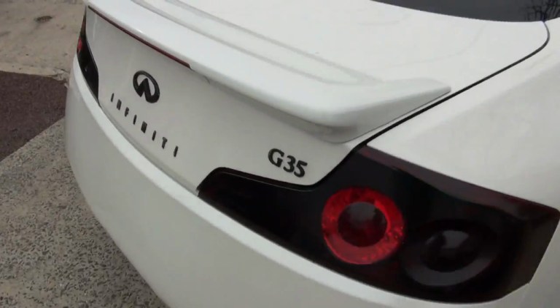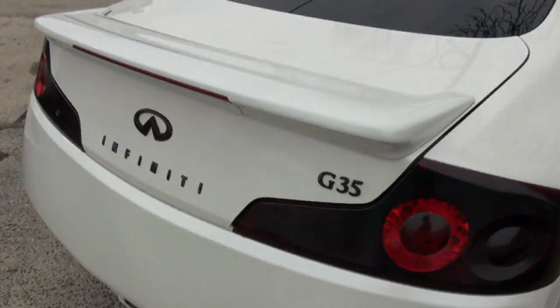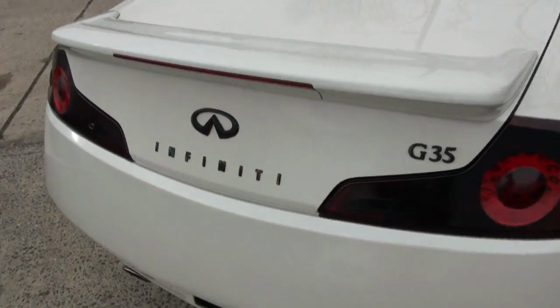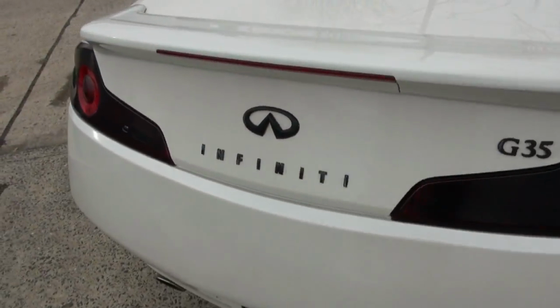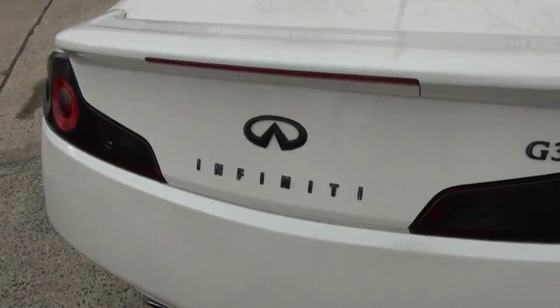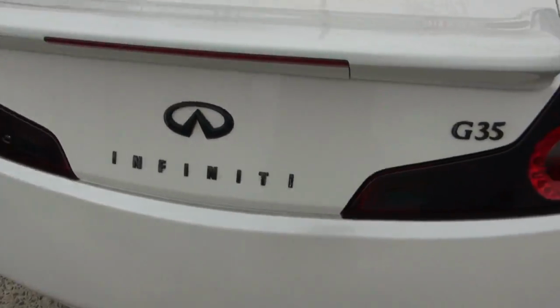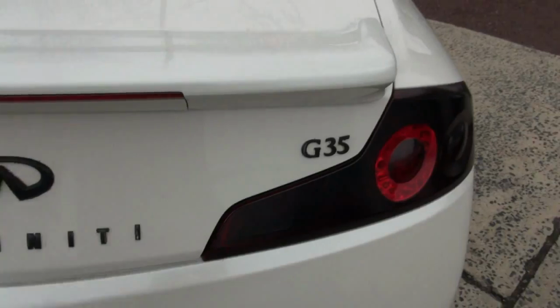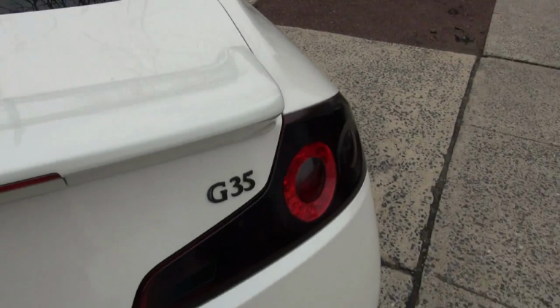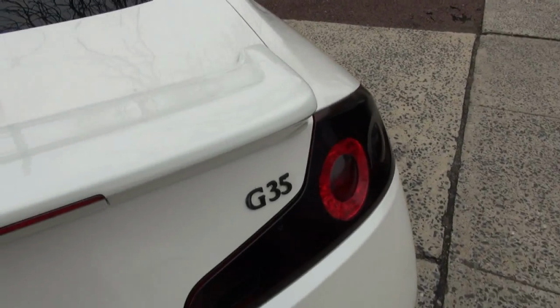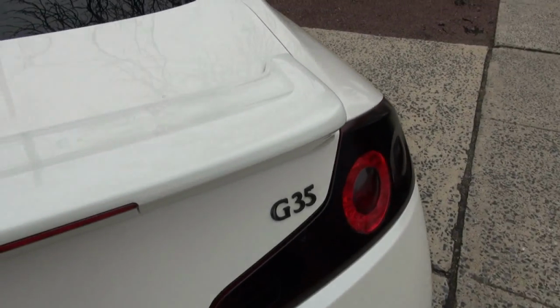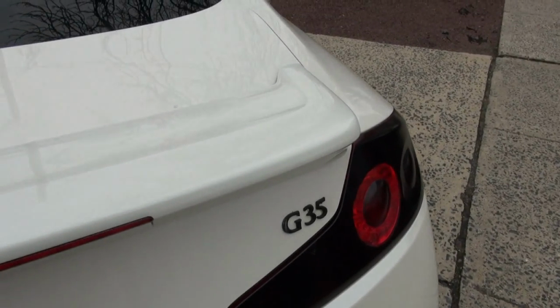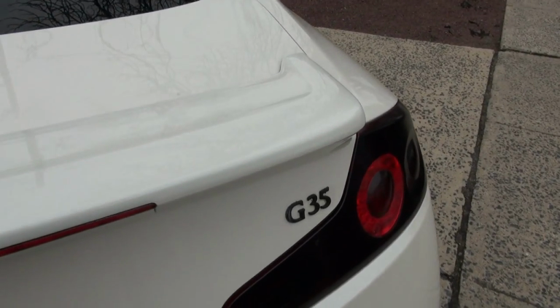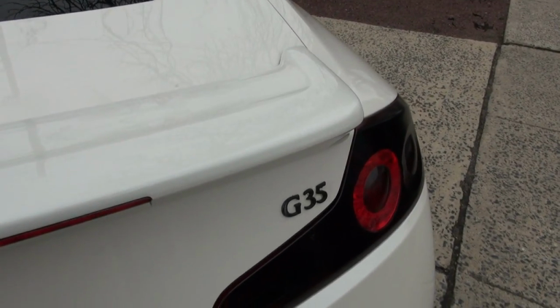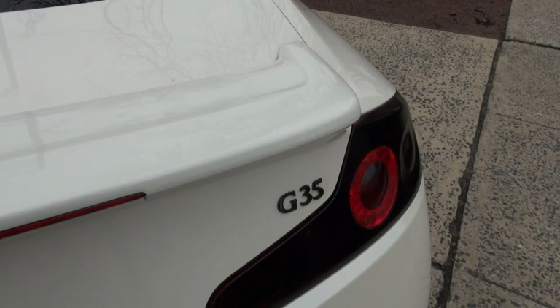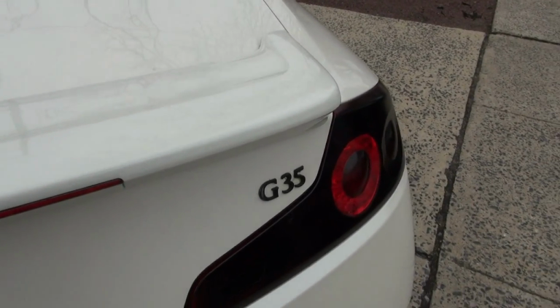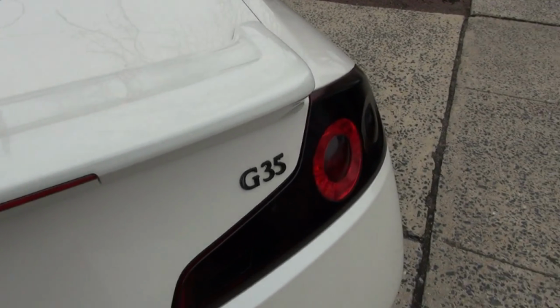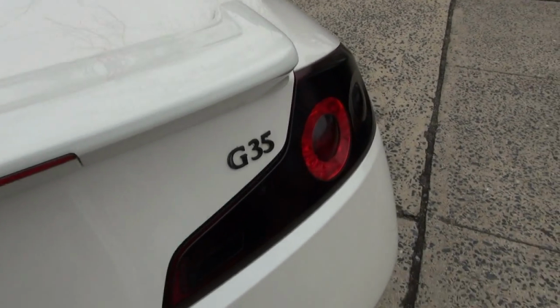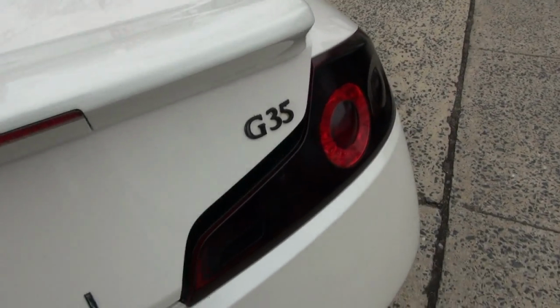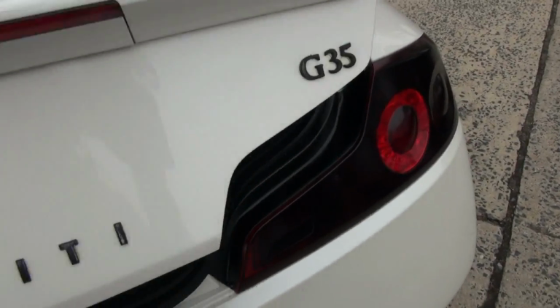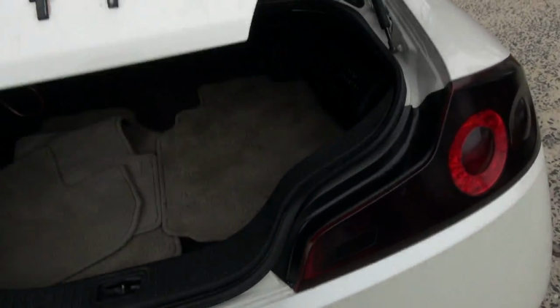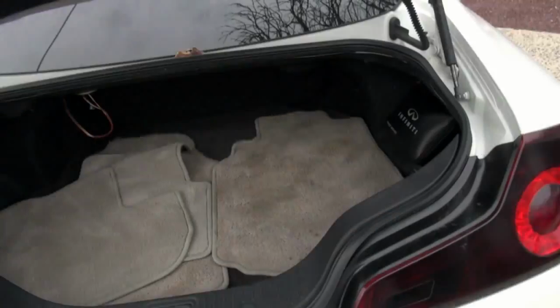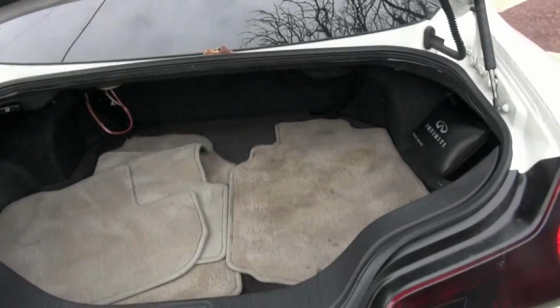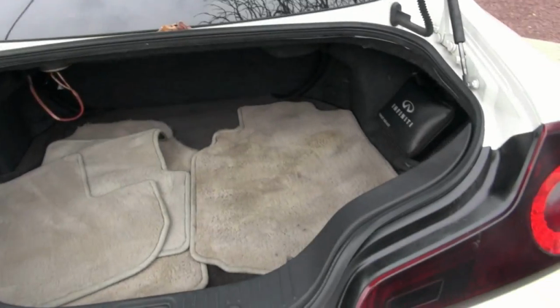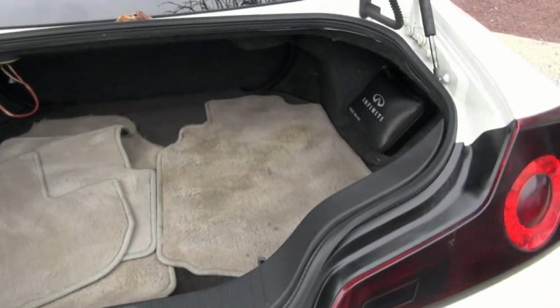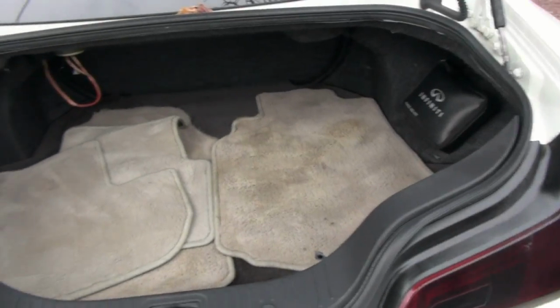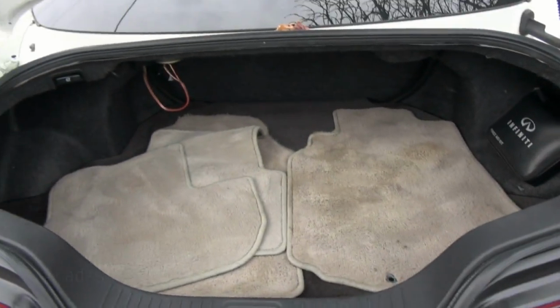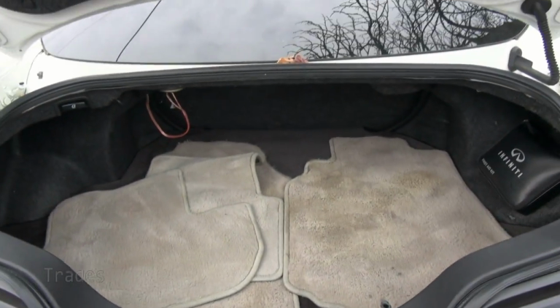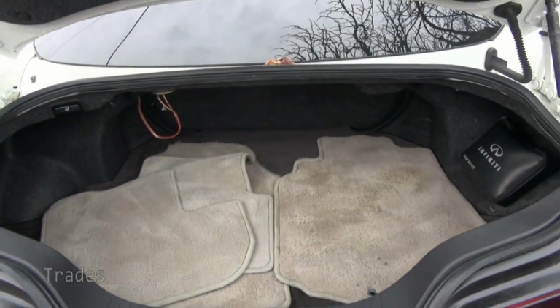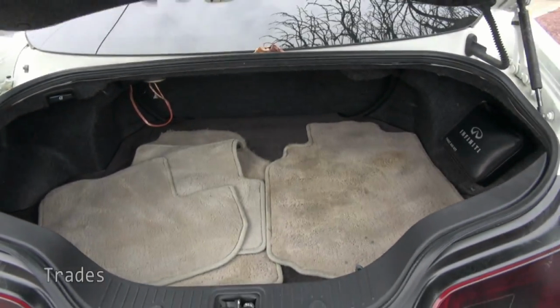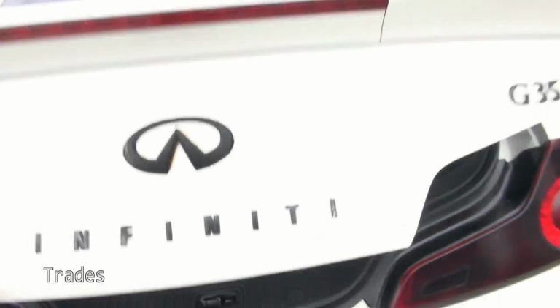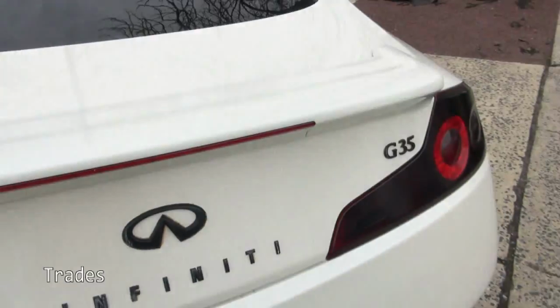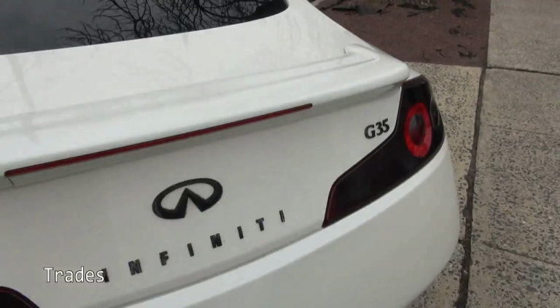Blacked out tail lamps, and all the Infiniti badging is also blacked out here. First aid kit, throw down the back seat.